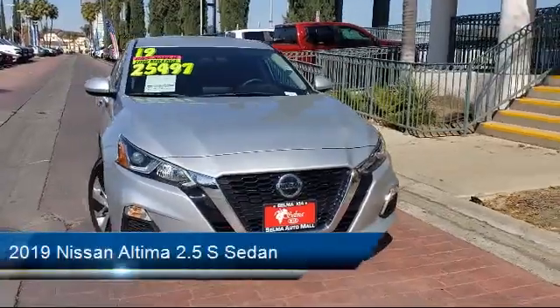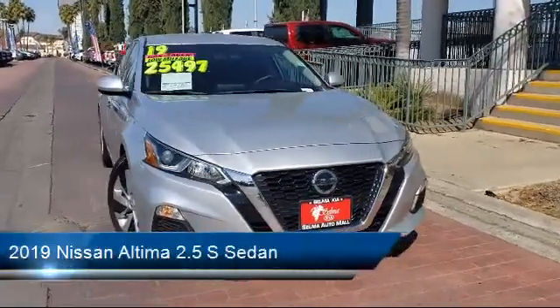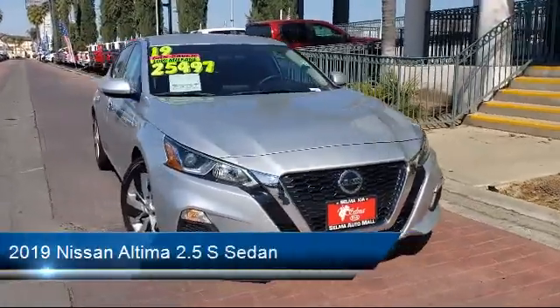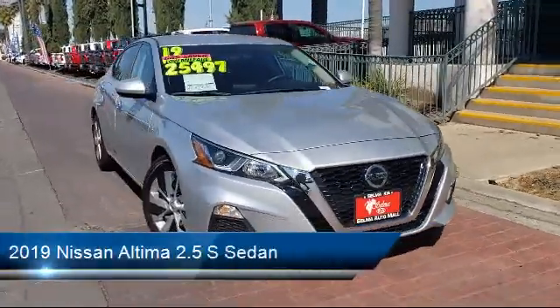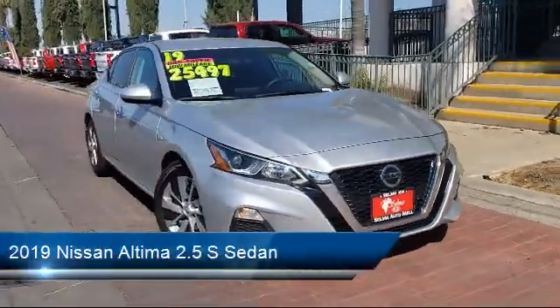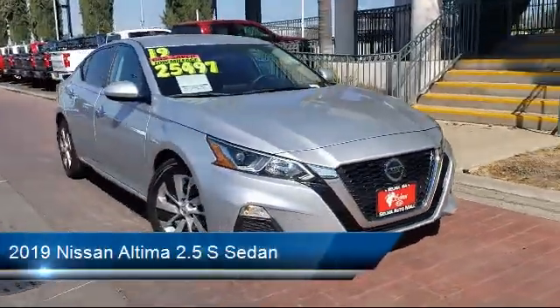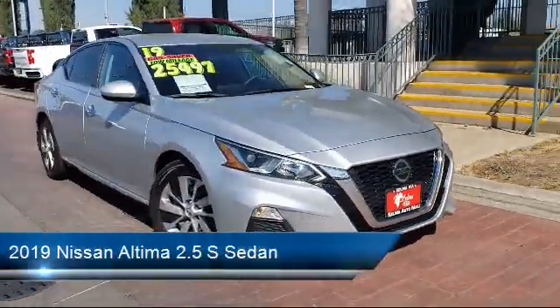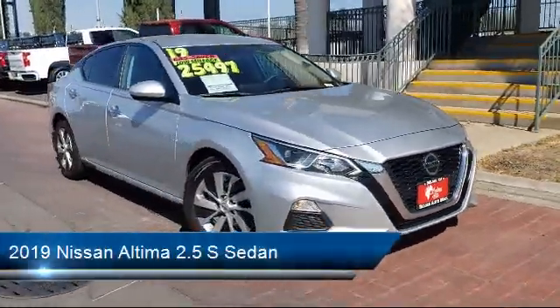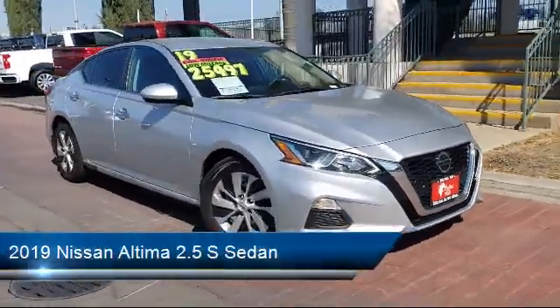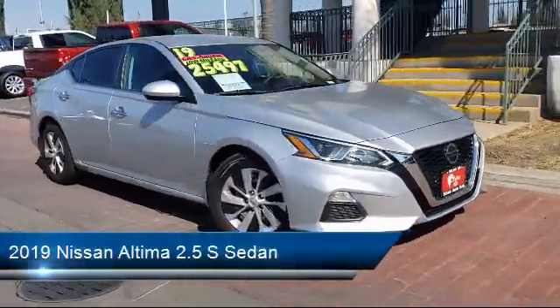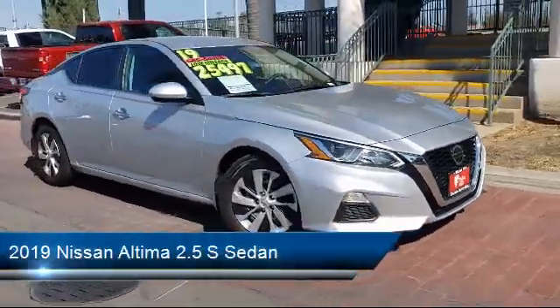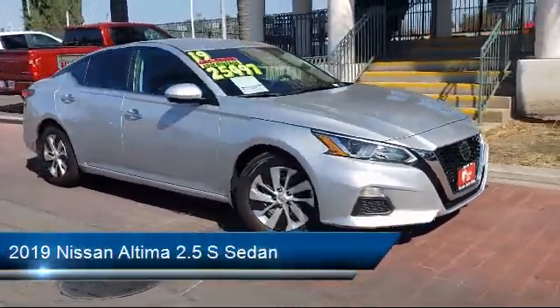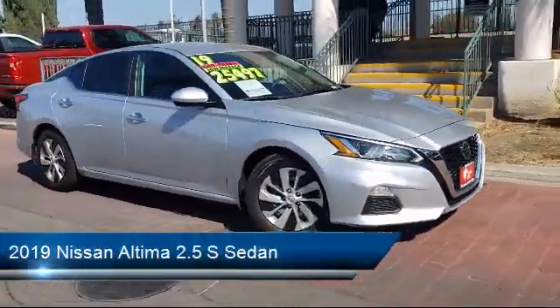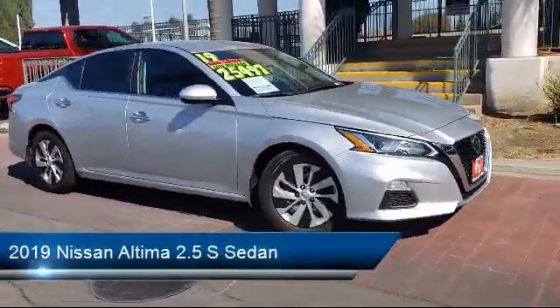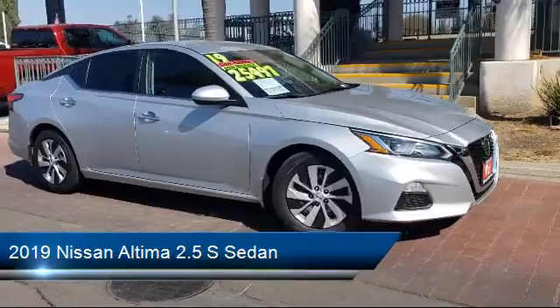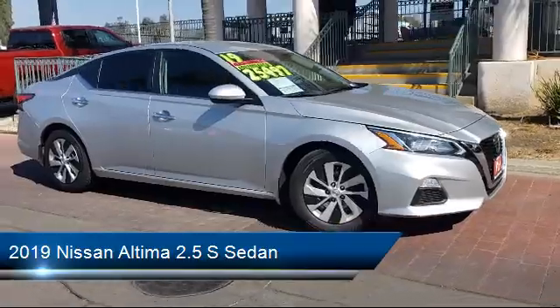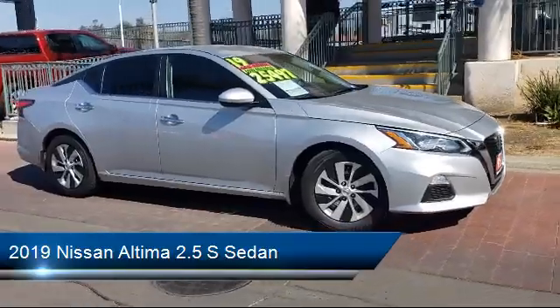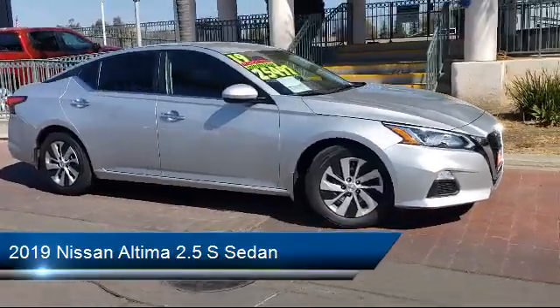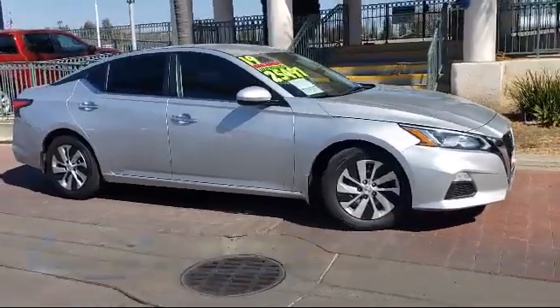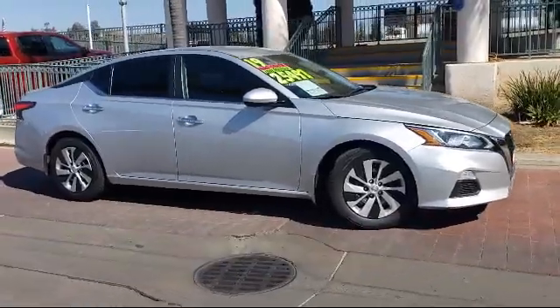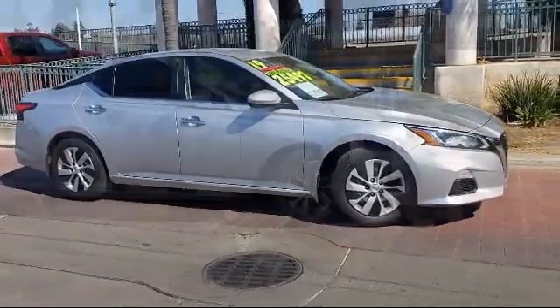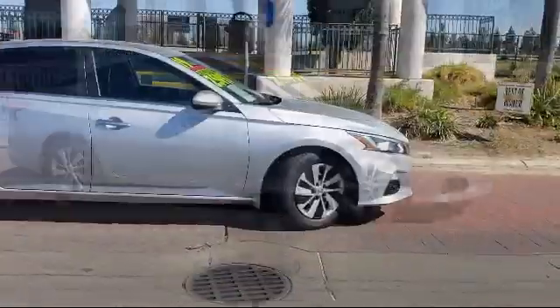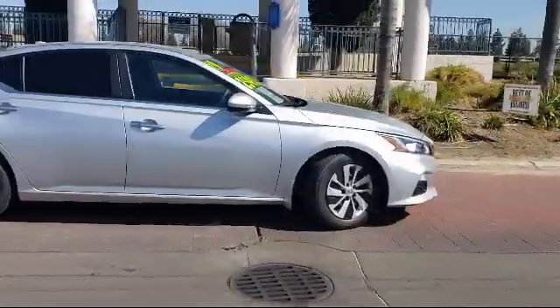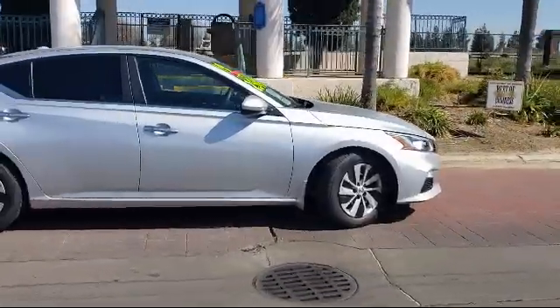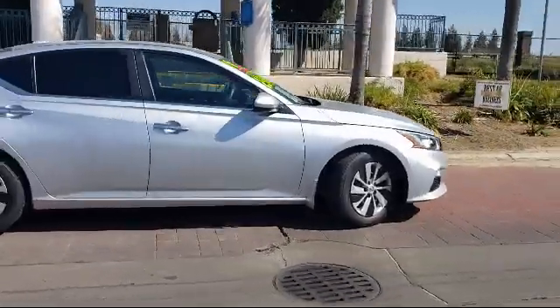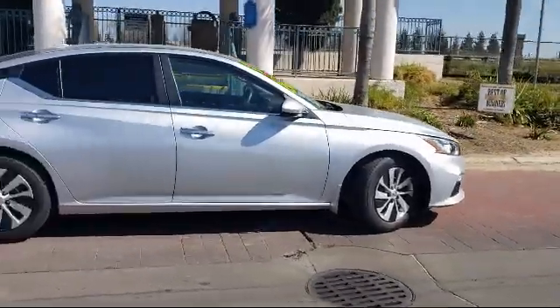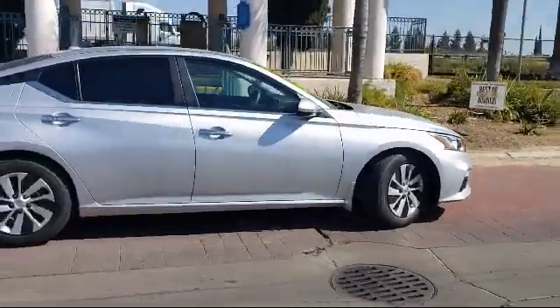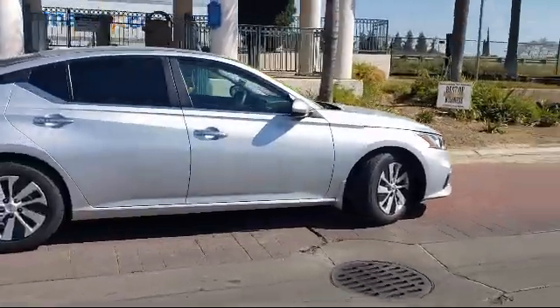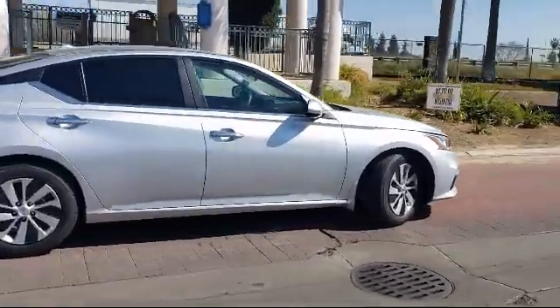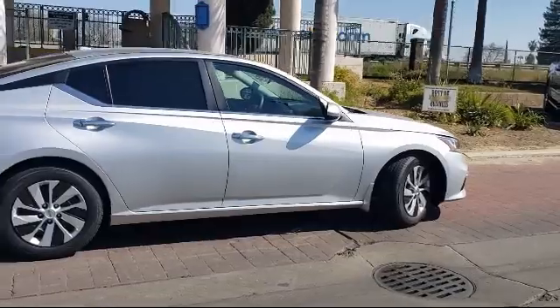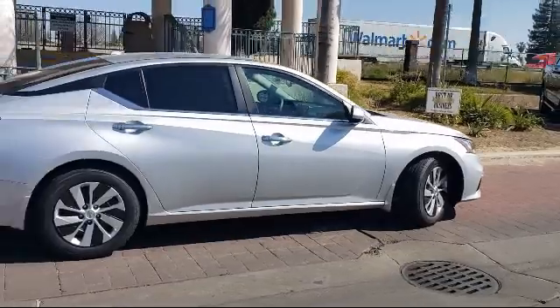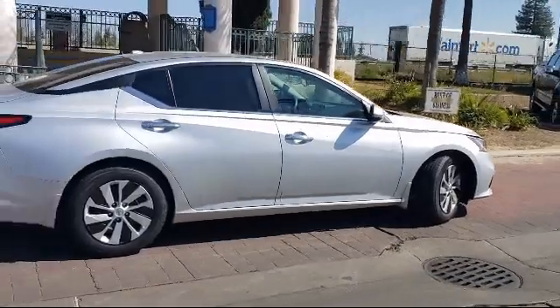It comes equipped with keyless entry, dual front side impact airbags, fully automatic headlights, AM-FM audio system, and Sirius XM satellite radio.